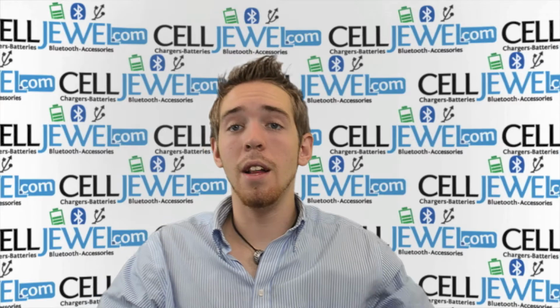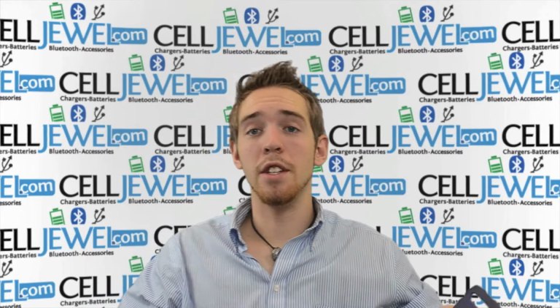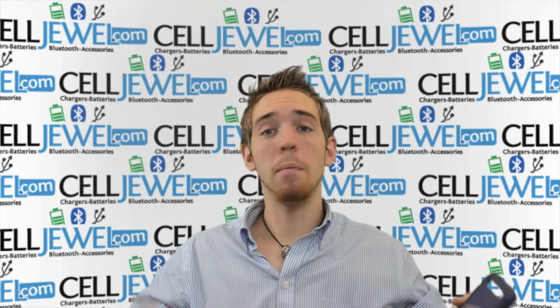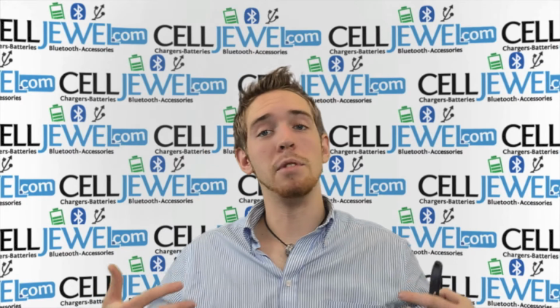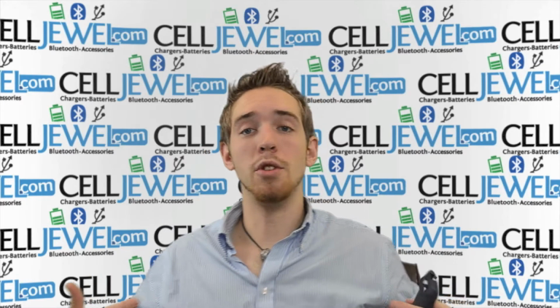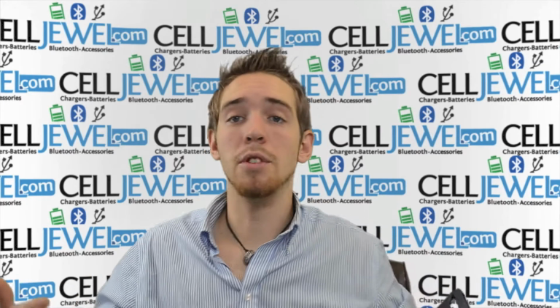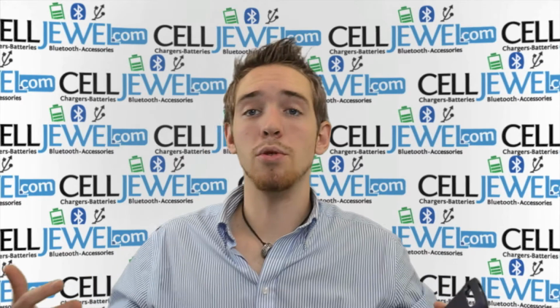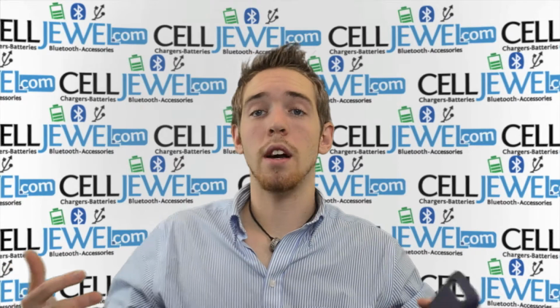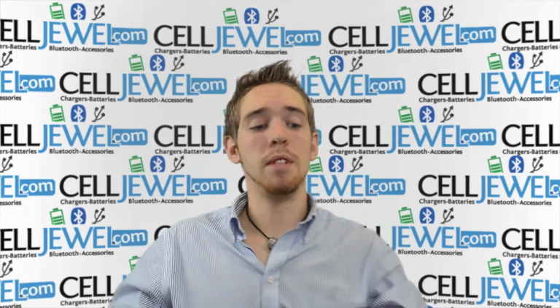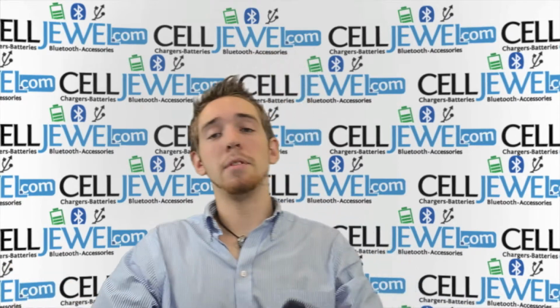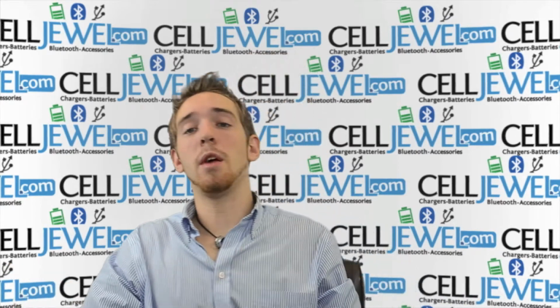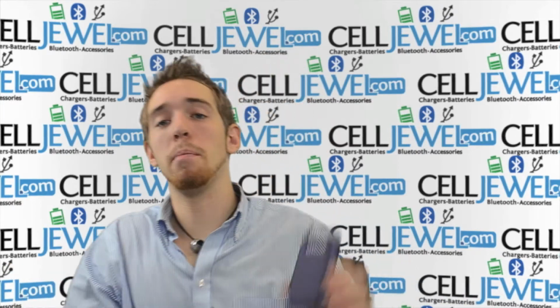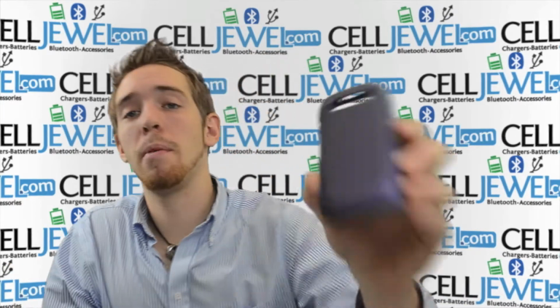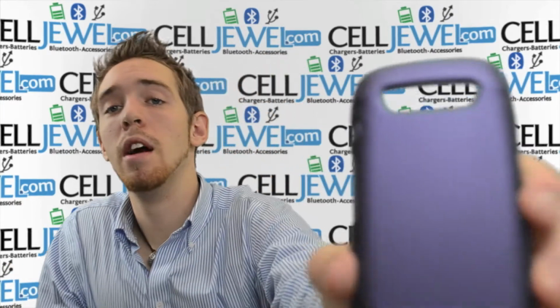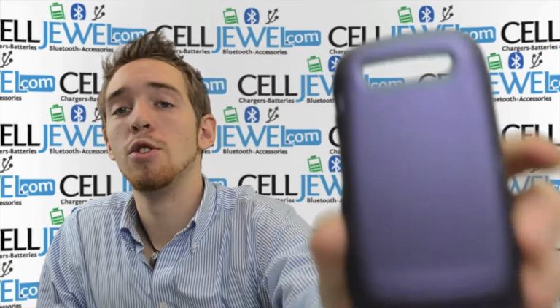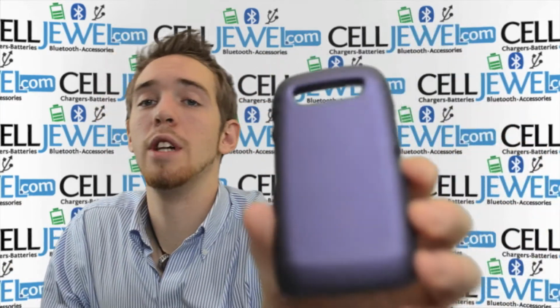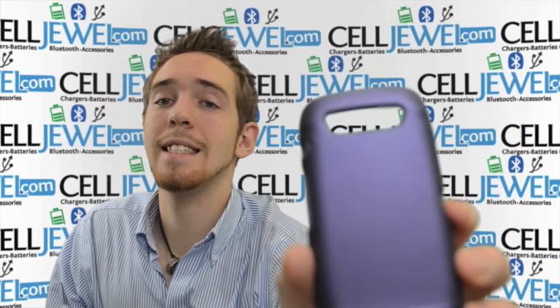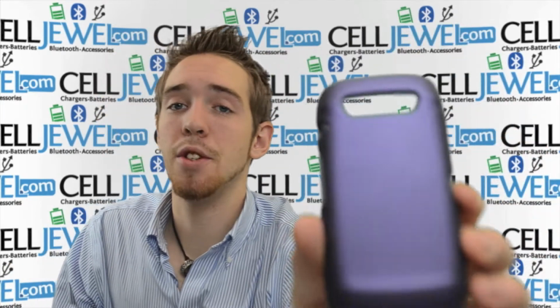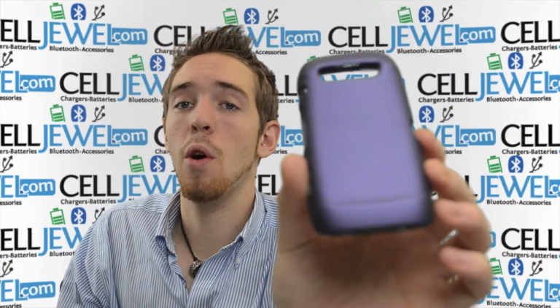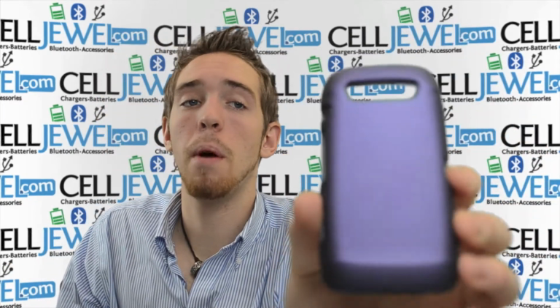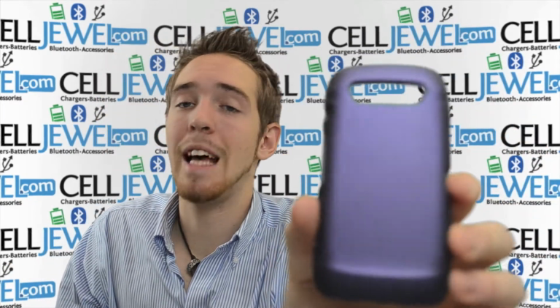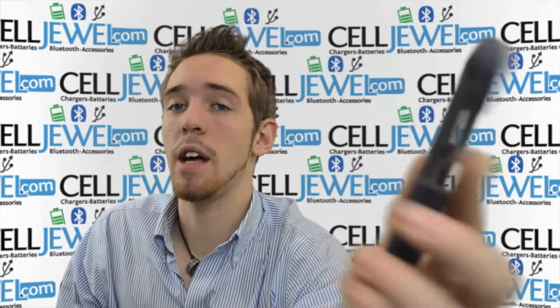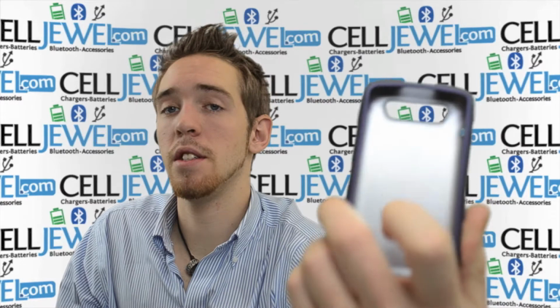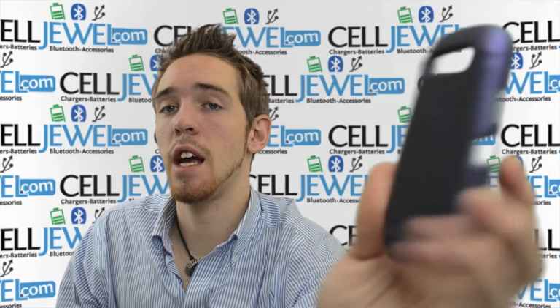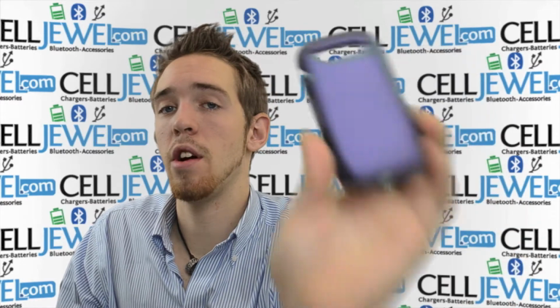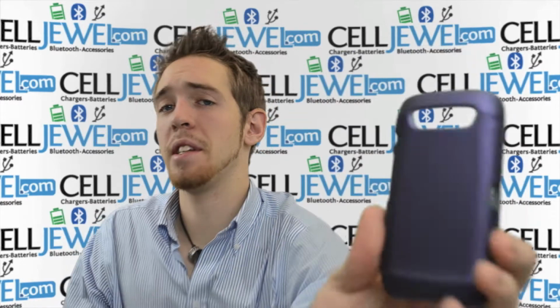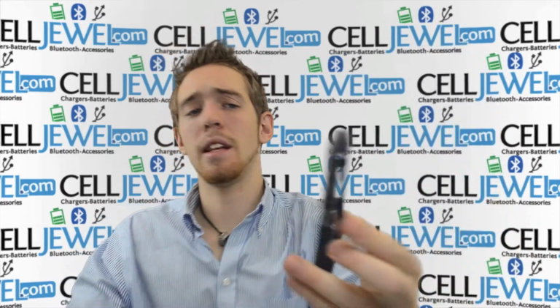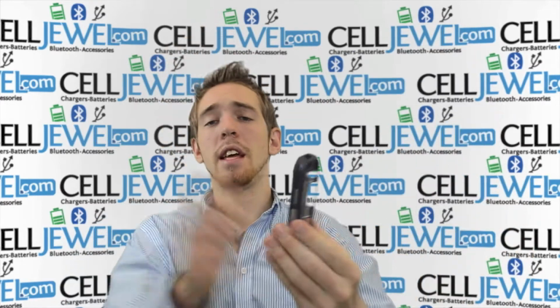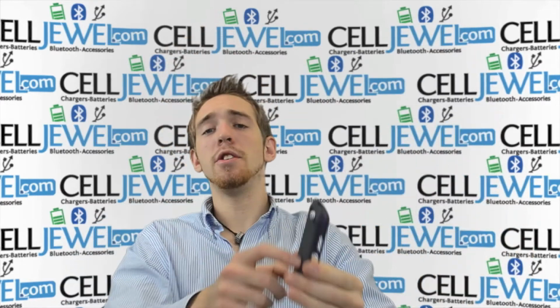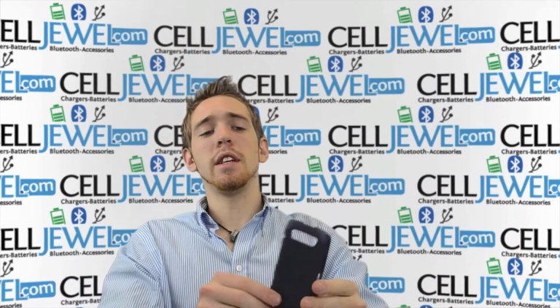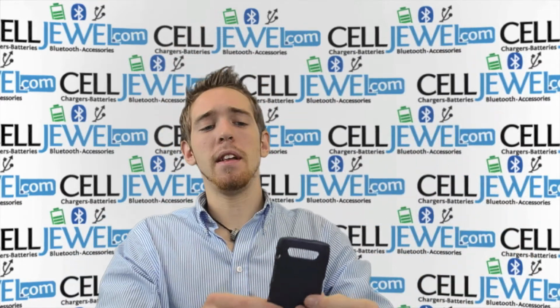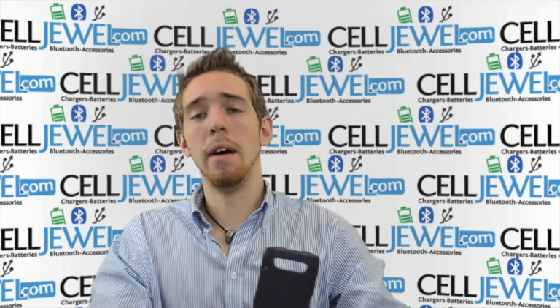Hello online shopper. My name is Andrew. I'm with CellDrew.com. Today I'm going to be telling you about the Blackberry Torch 9860 Purple Snap-on Case. This is the case right here. I'm going to tell you a couple of the key features and things about it.